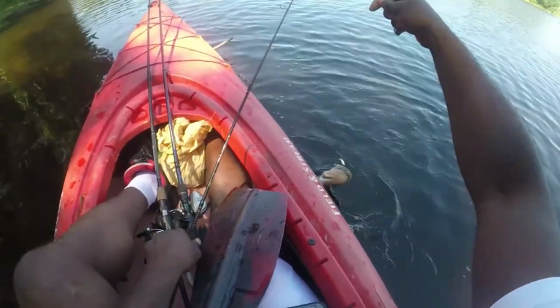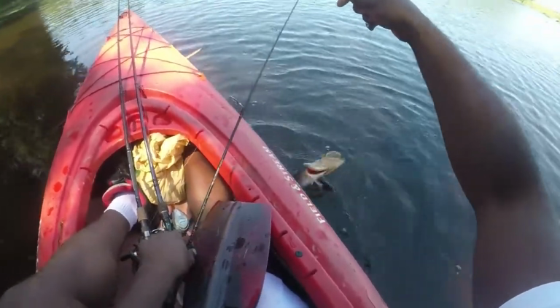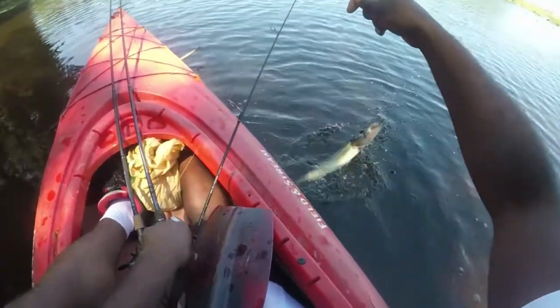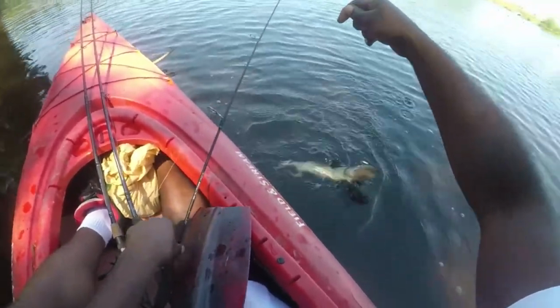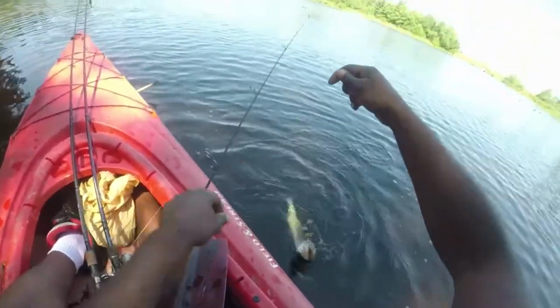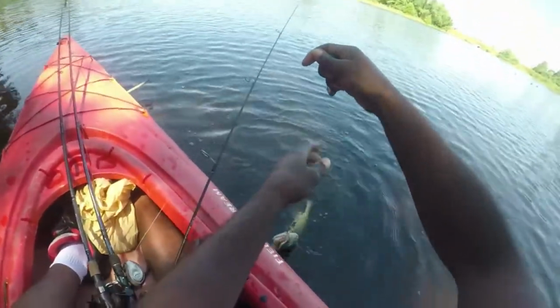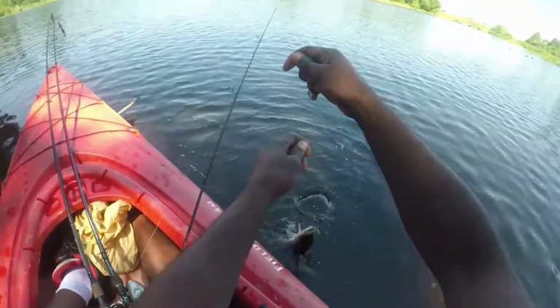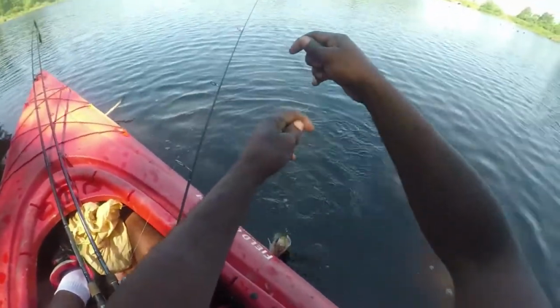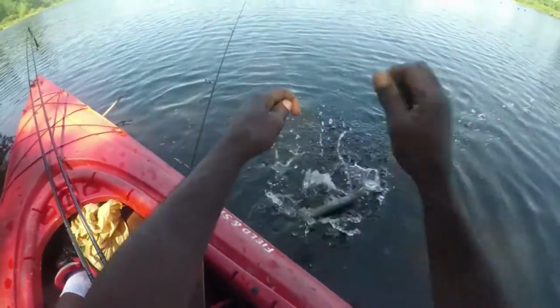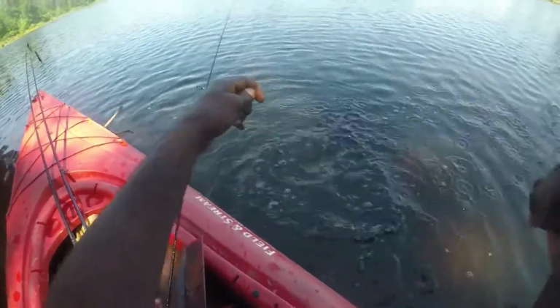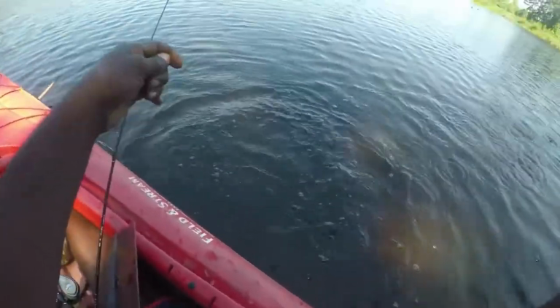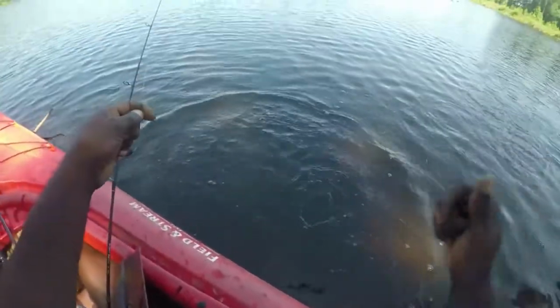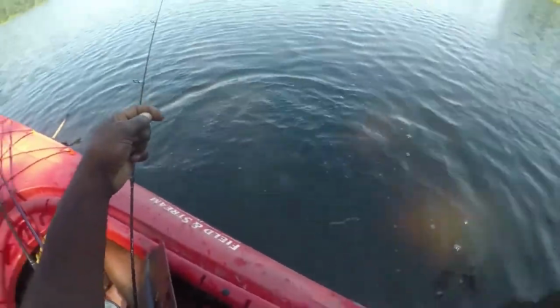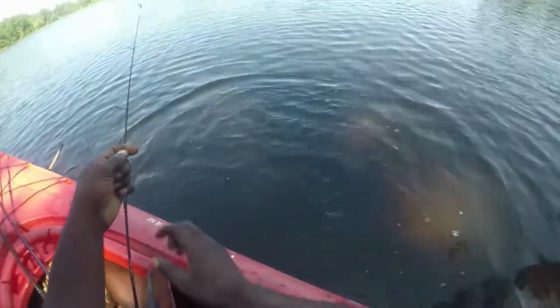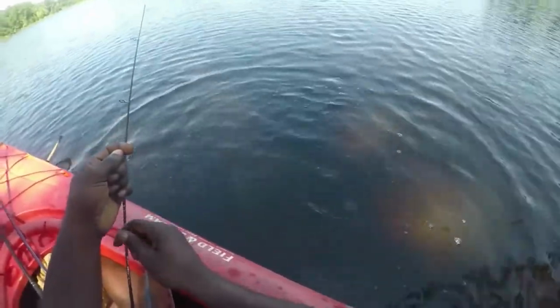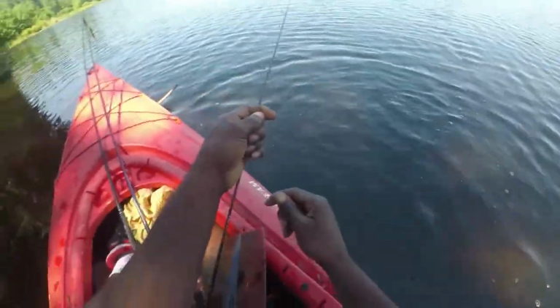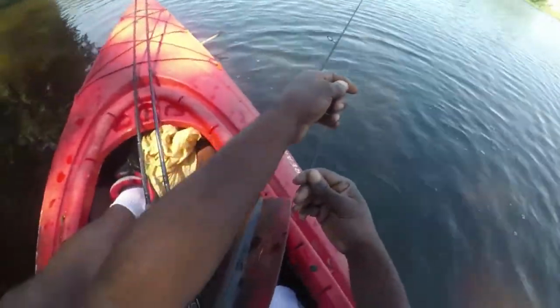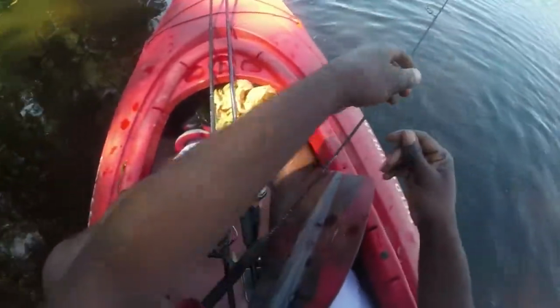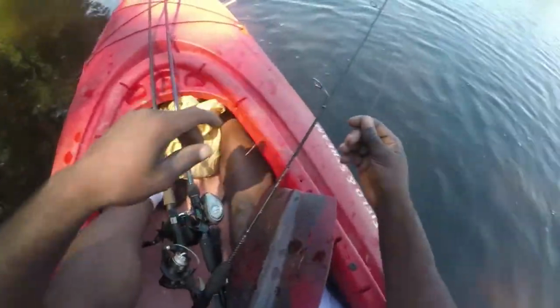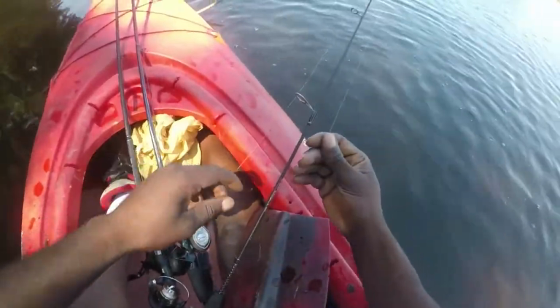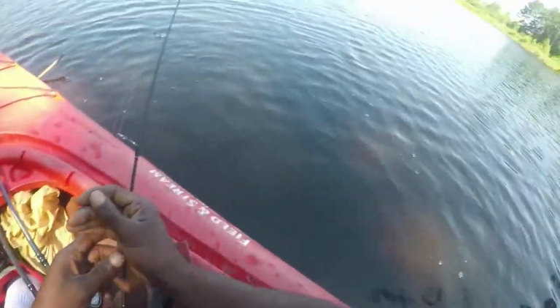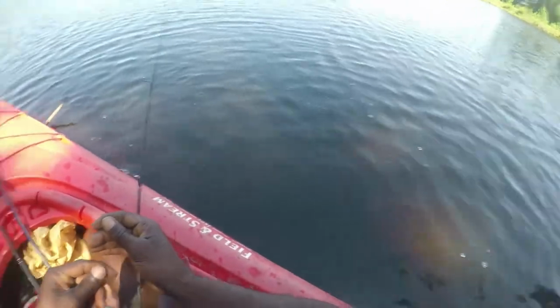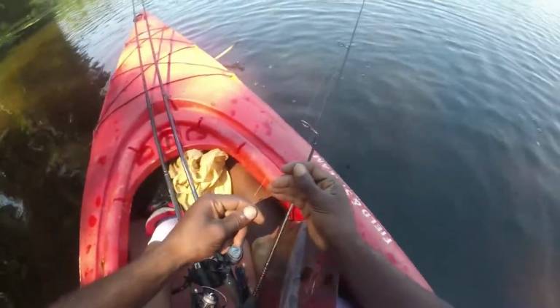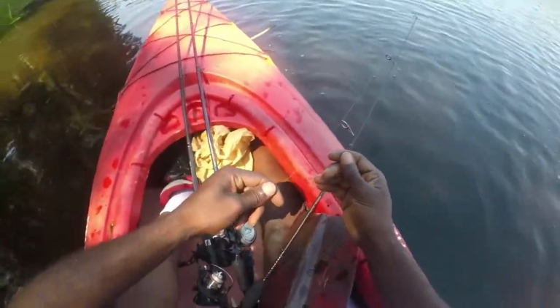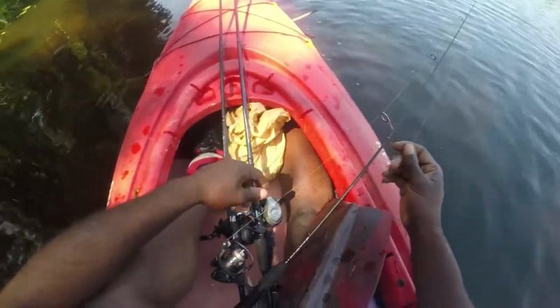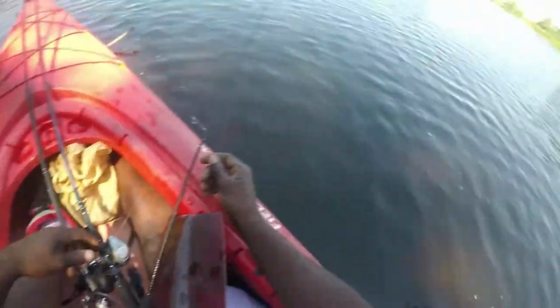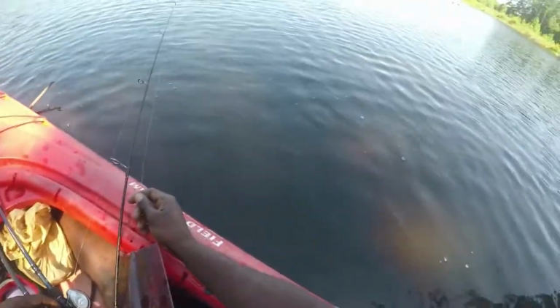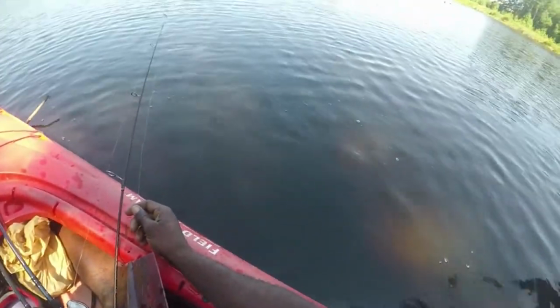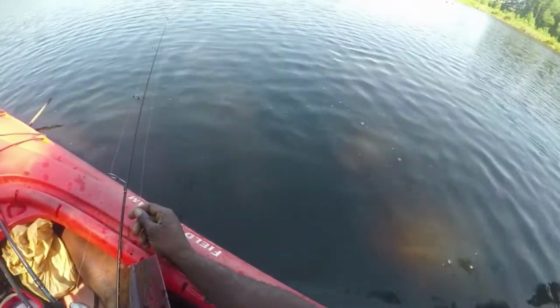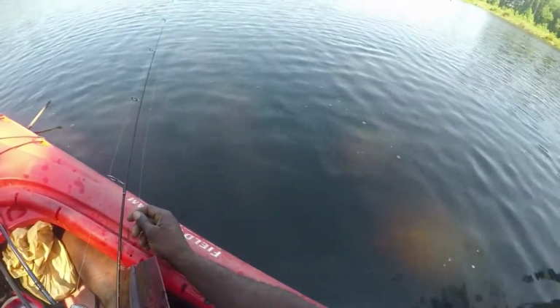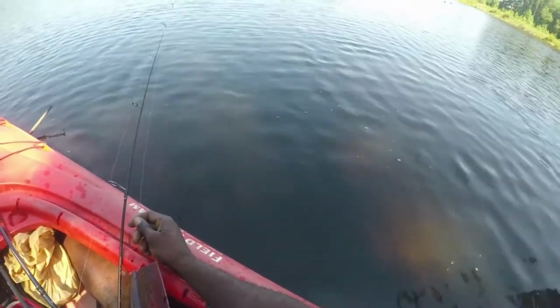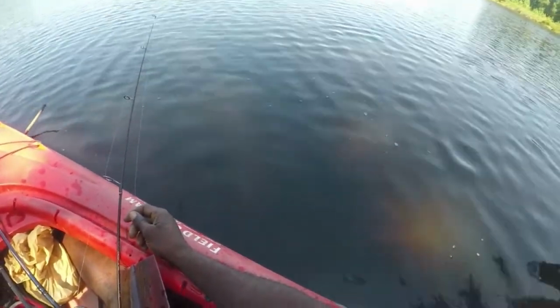And he's got teeth — goddamn it. You bastard.